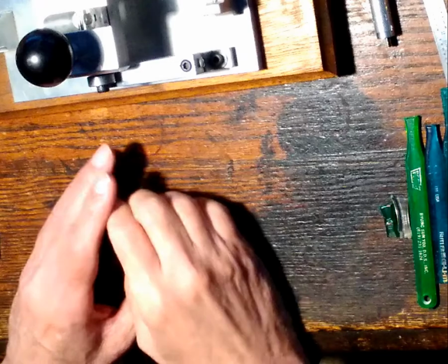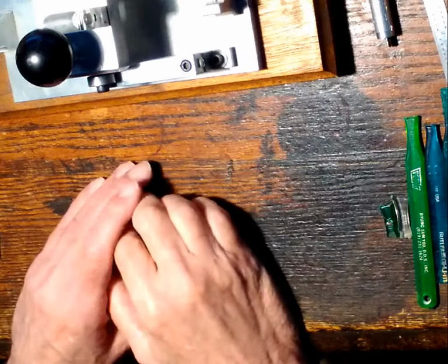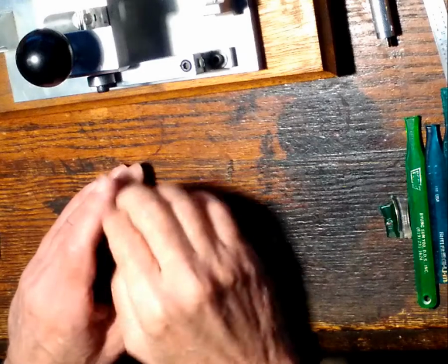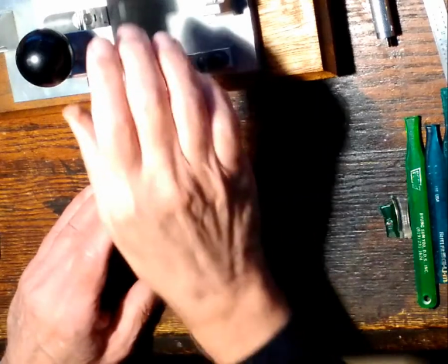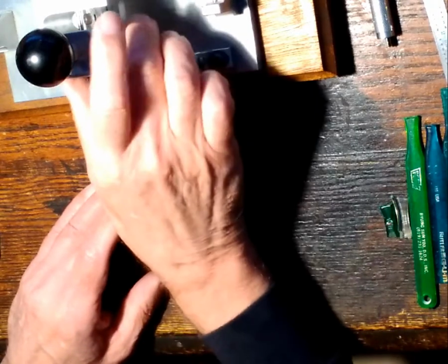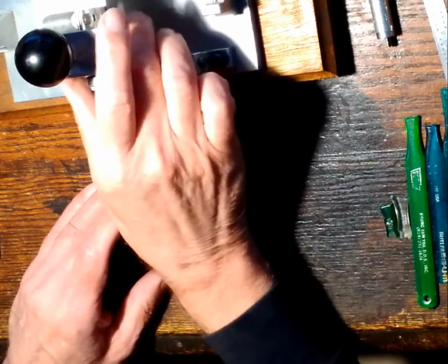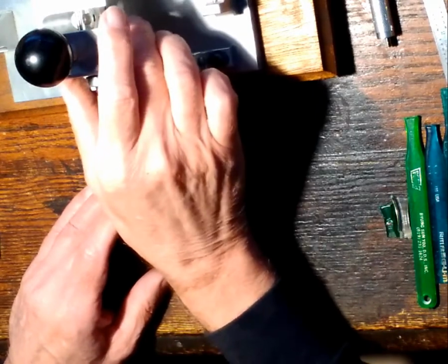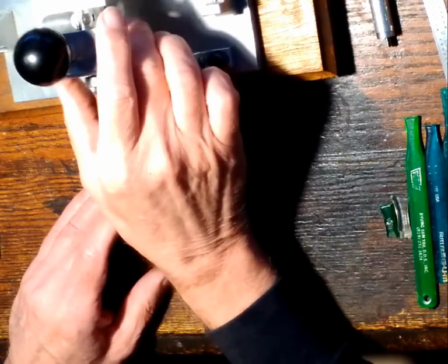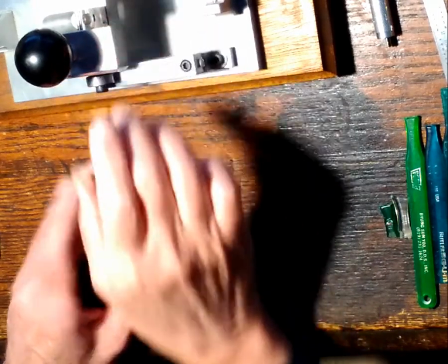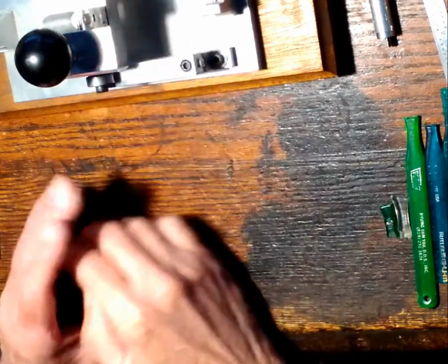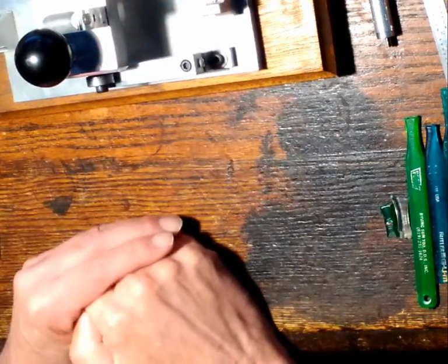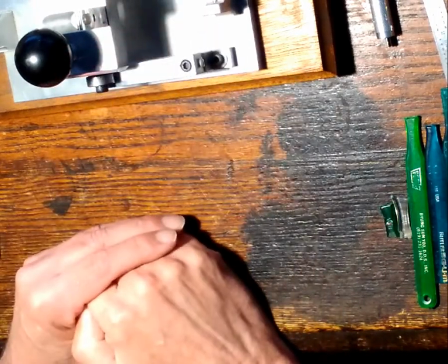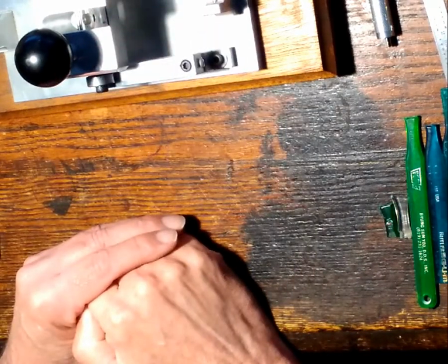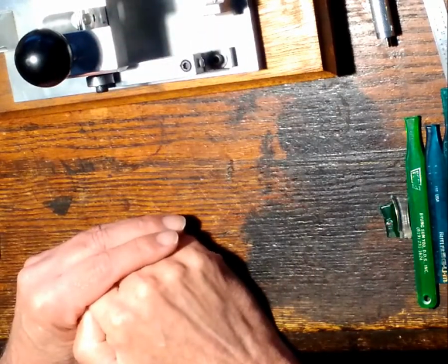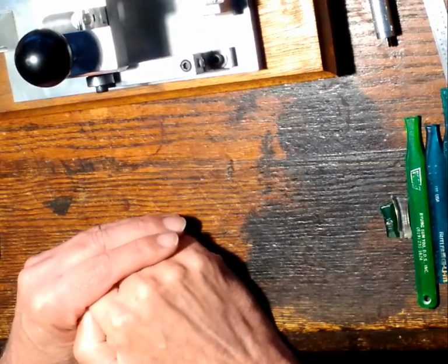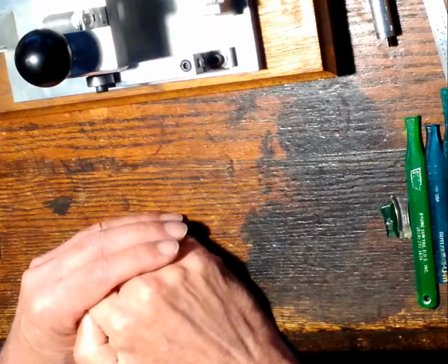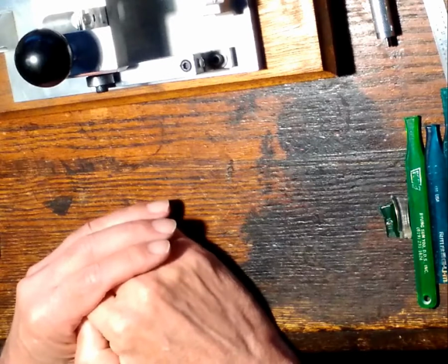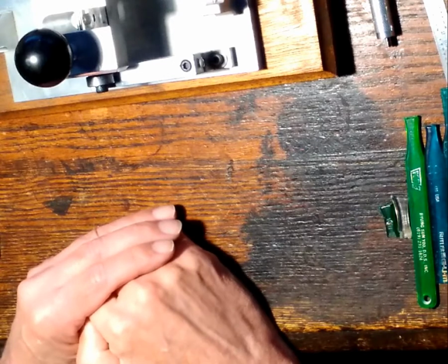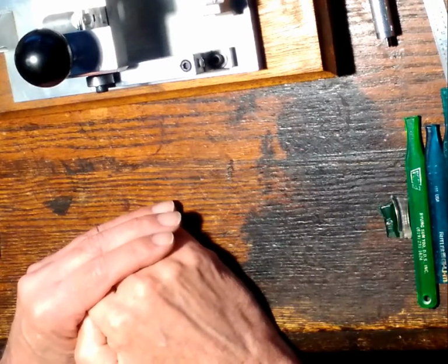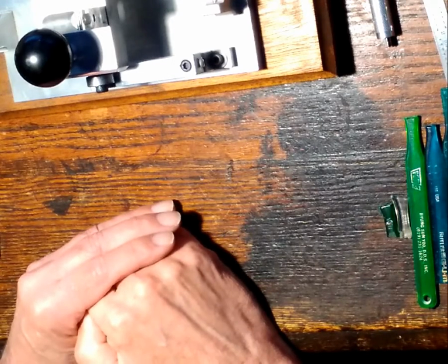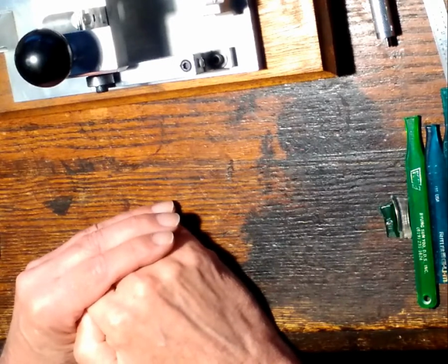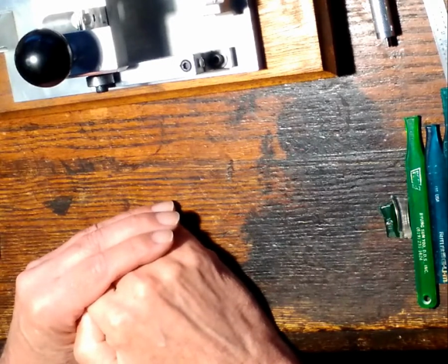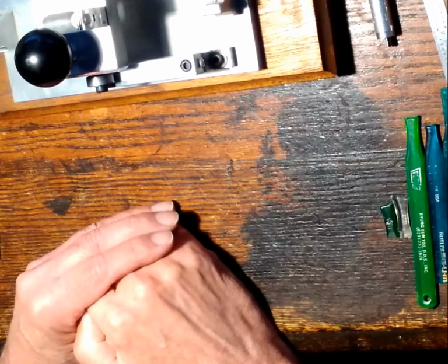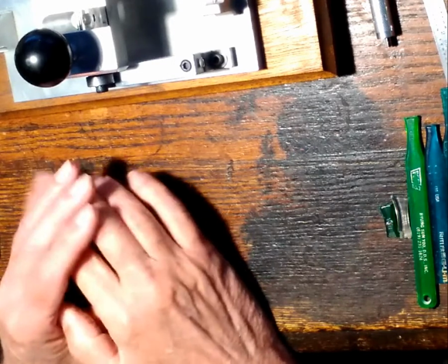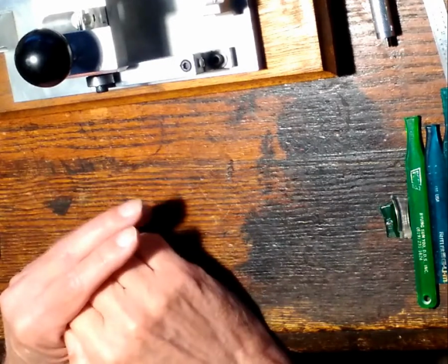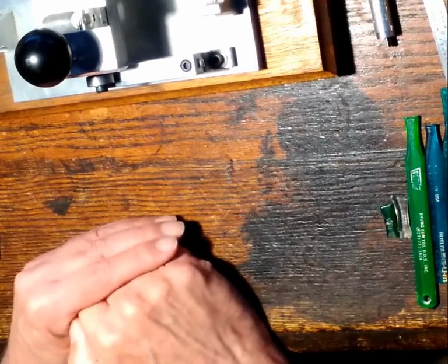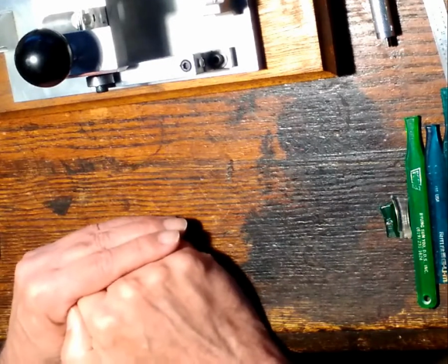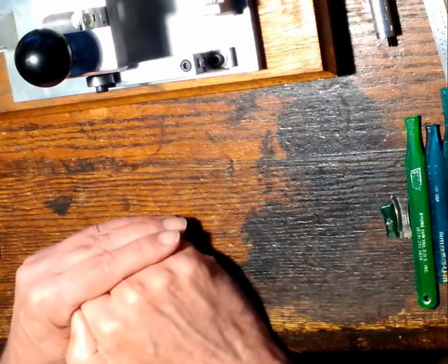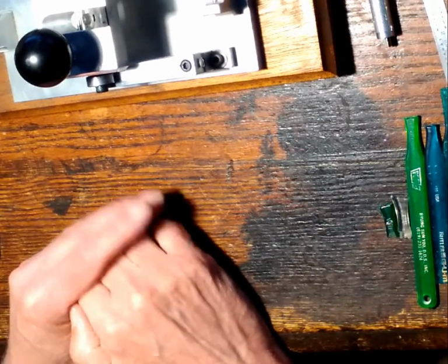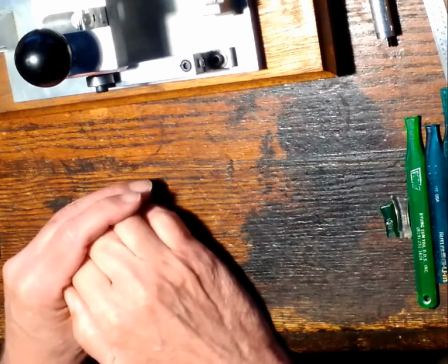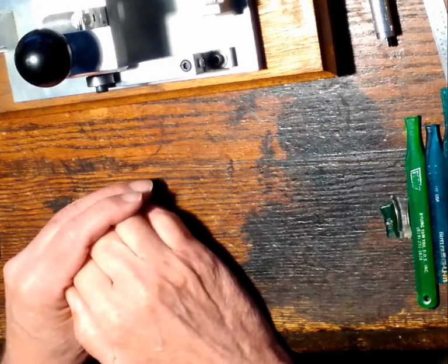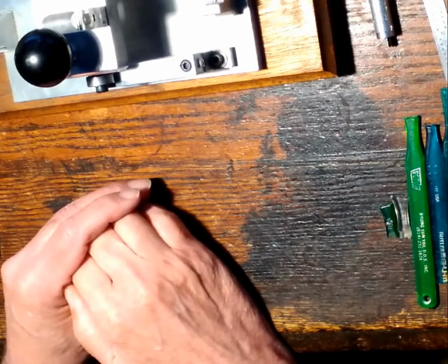Hi, welcome. Today I'm going to talk about what it takes to start making contrabassoon reeds, assuming that you have made bassoon reeds in the past.